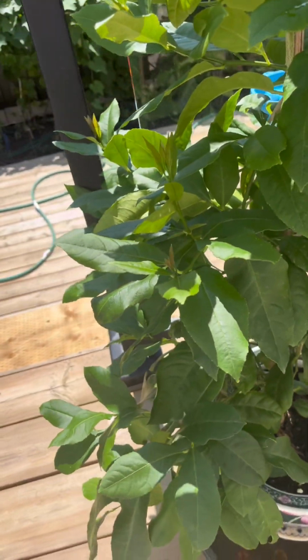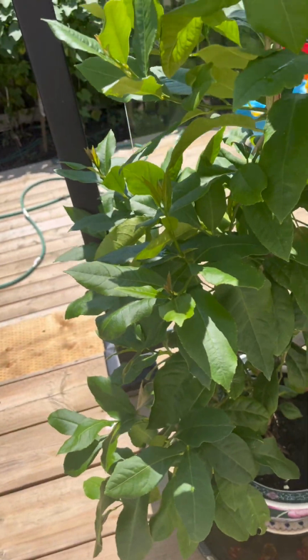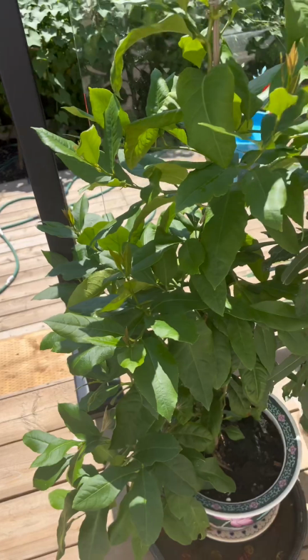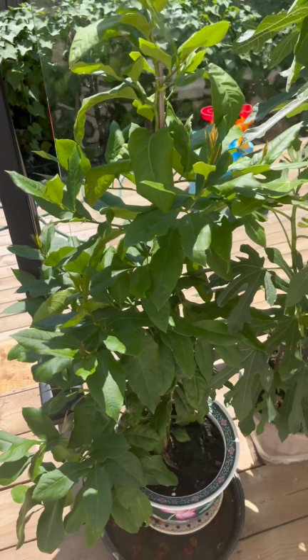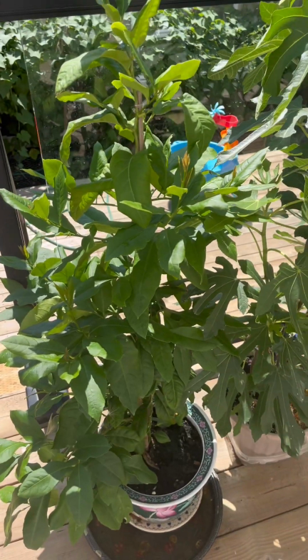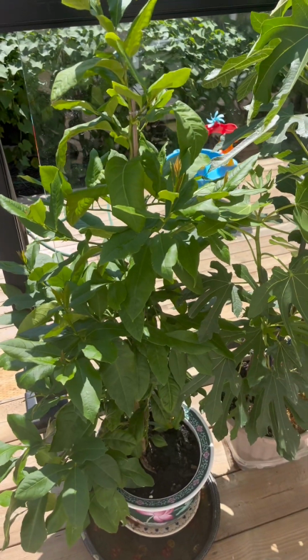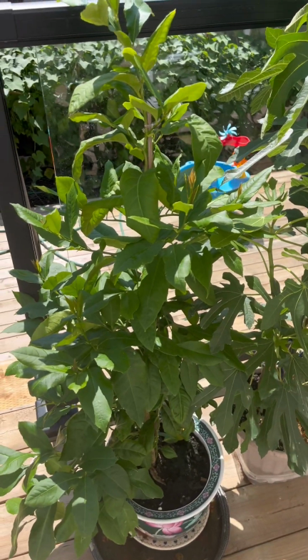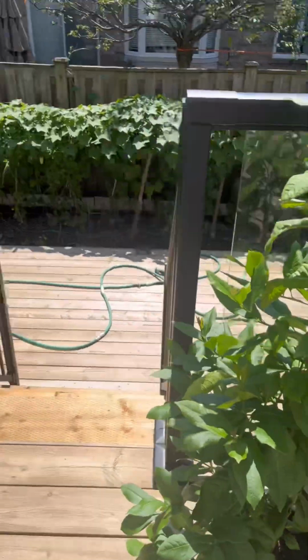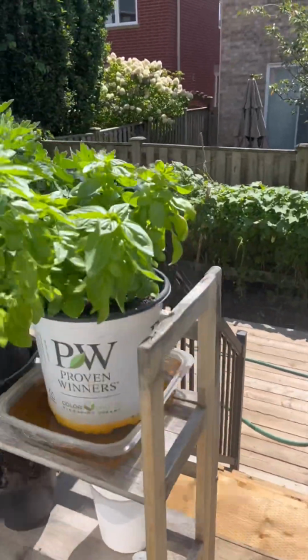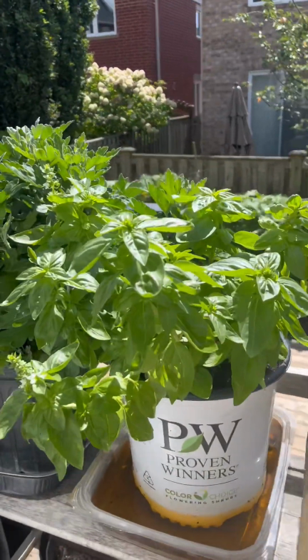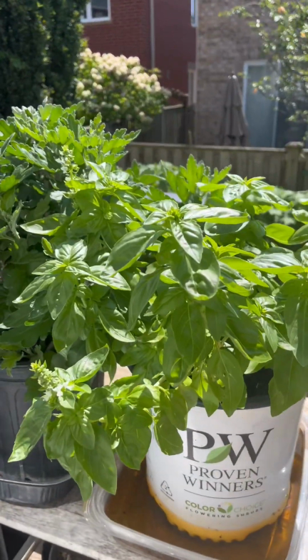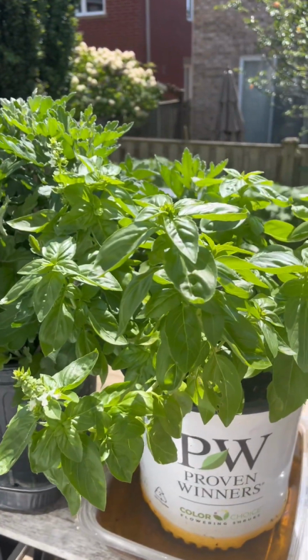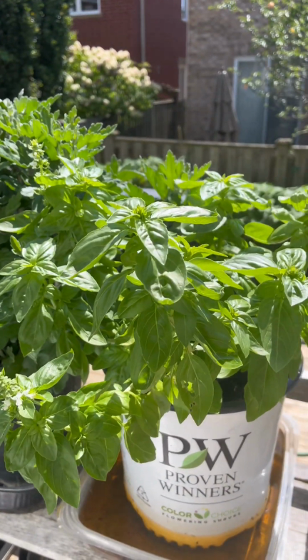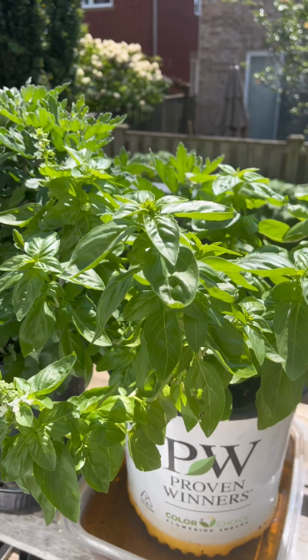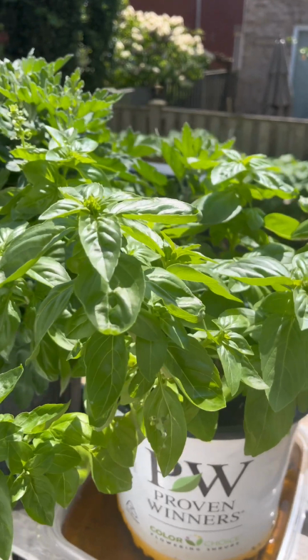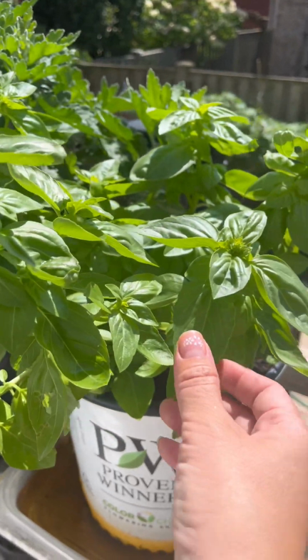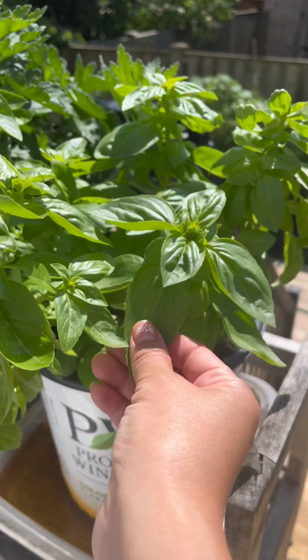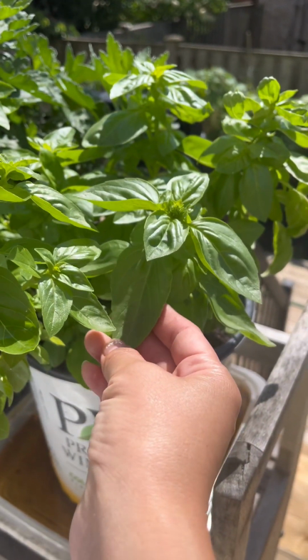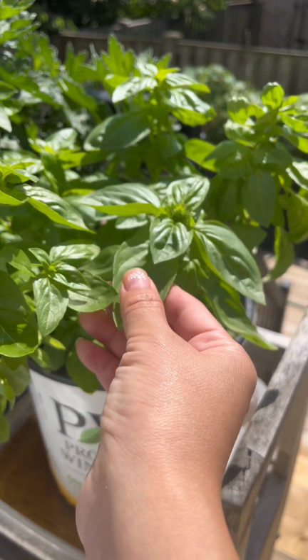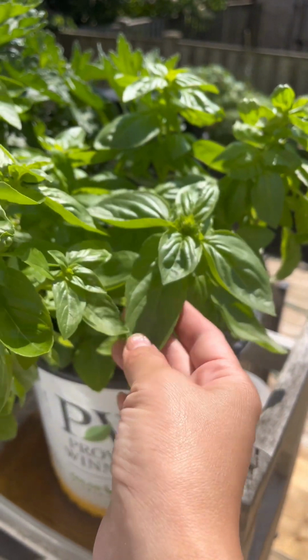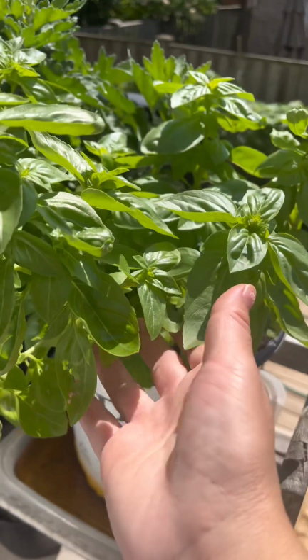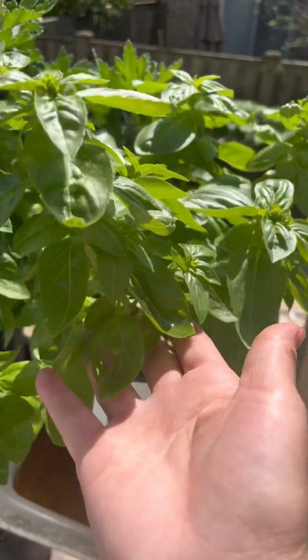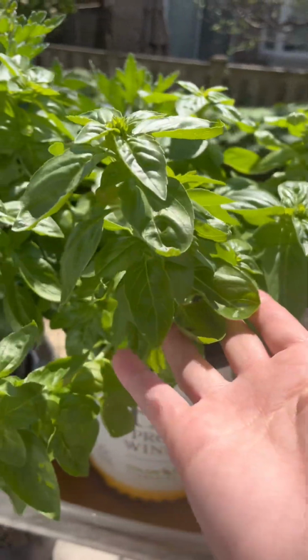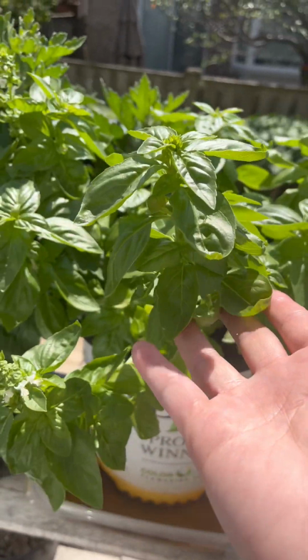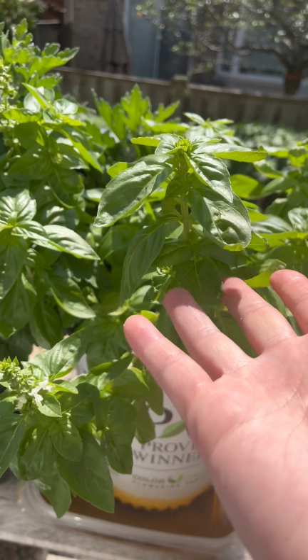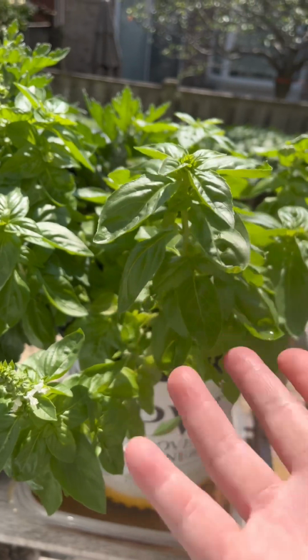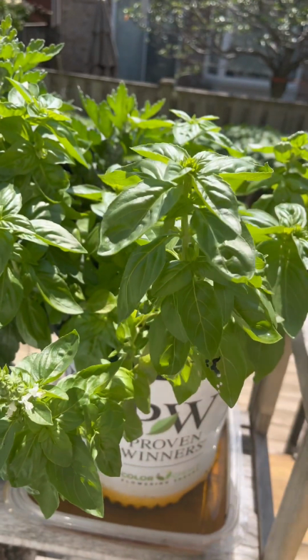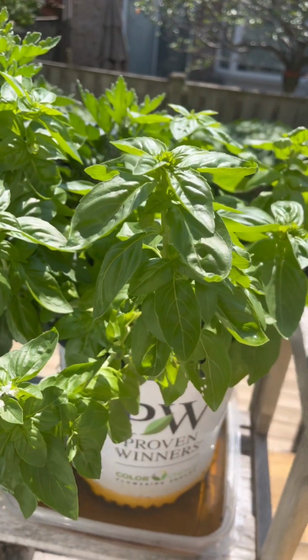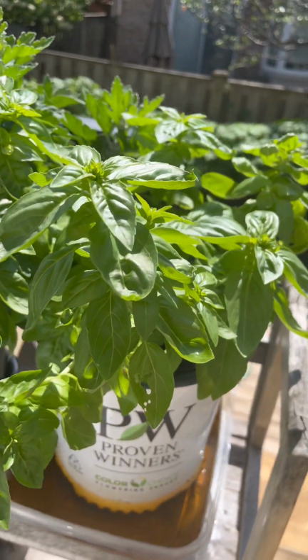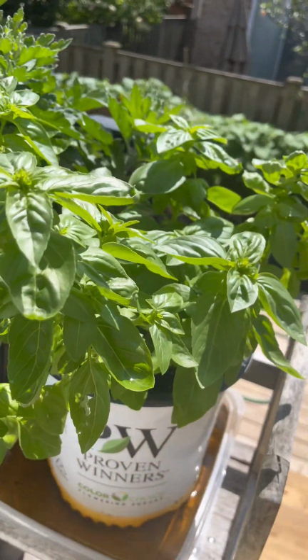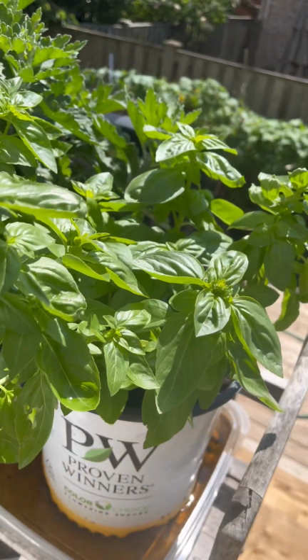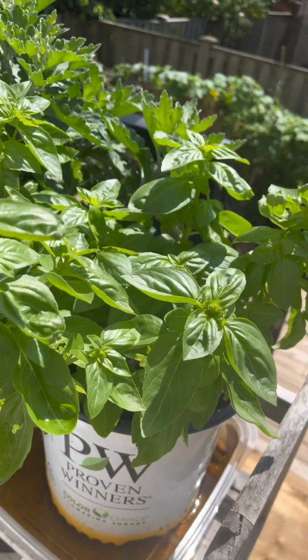Honestly, it just blew up ginormous. I've got my basil and I use these in my omelets, in pasta, for my pizza — so many different things you can use this for.